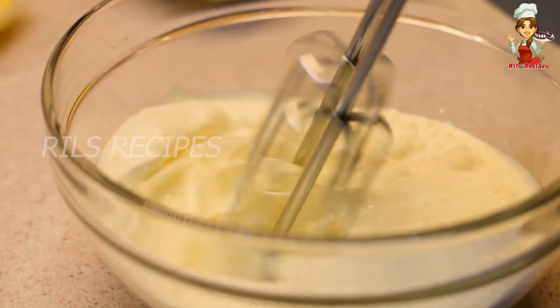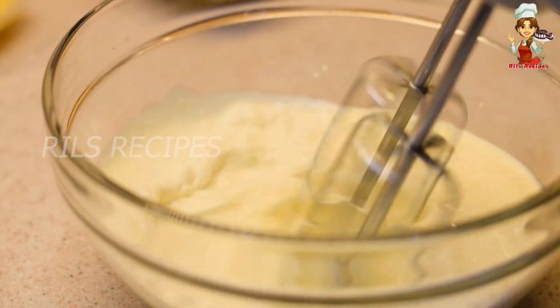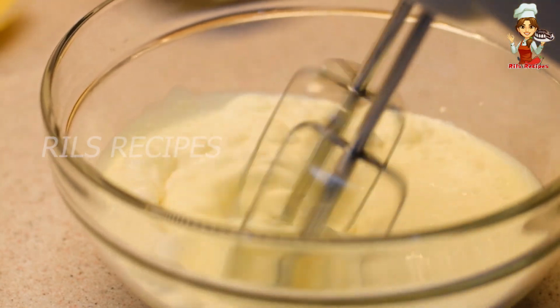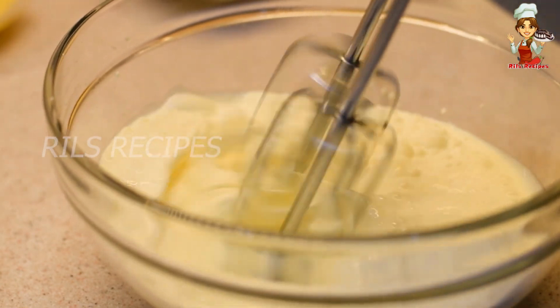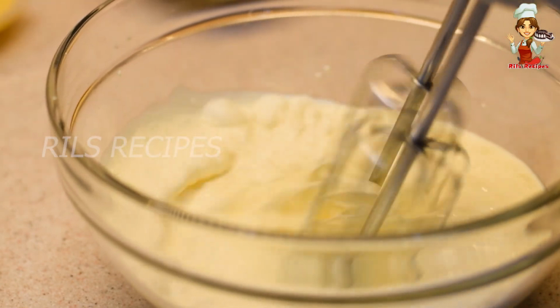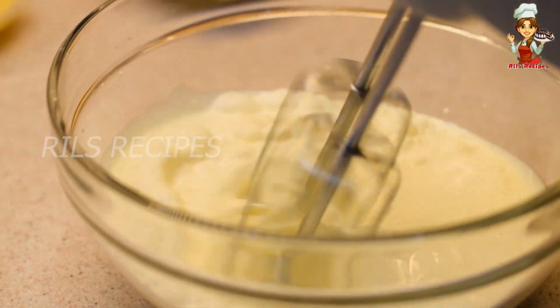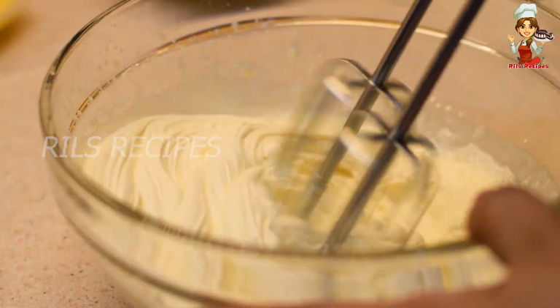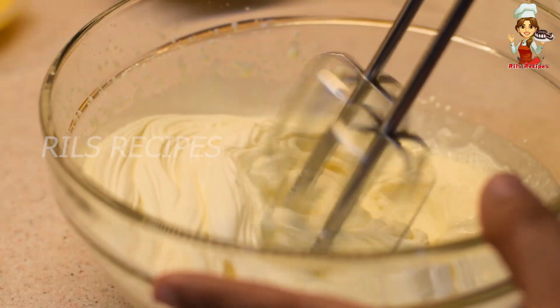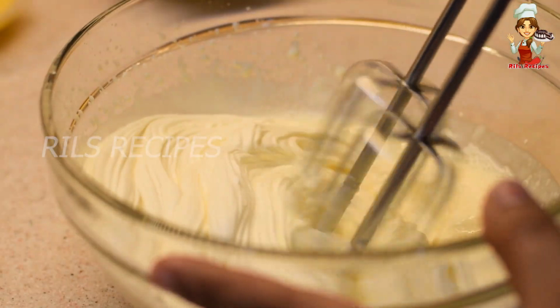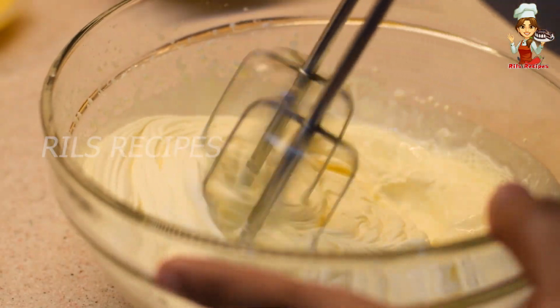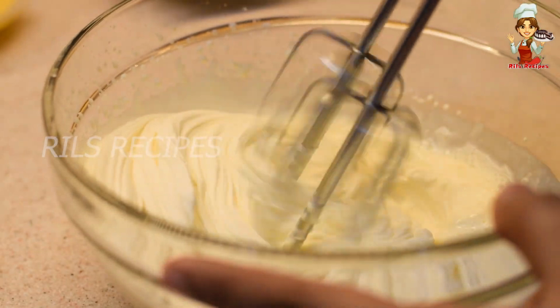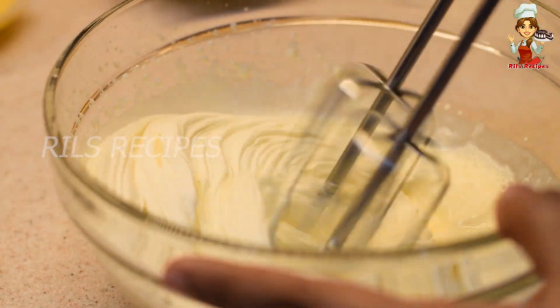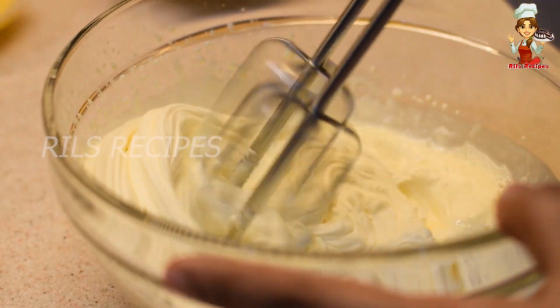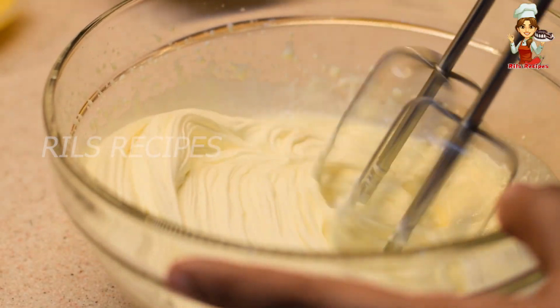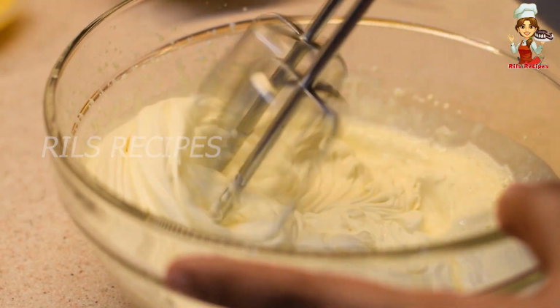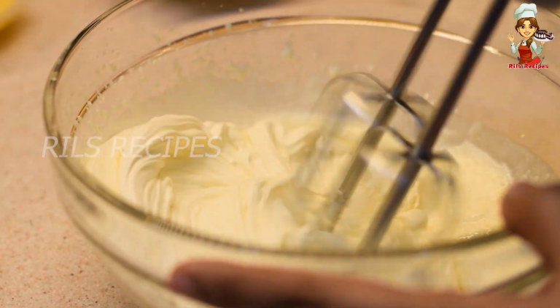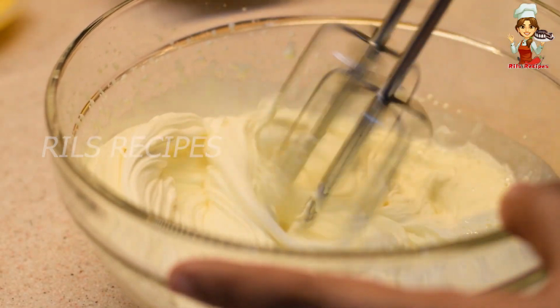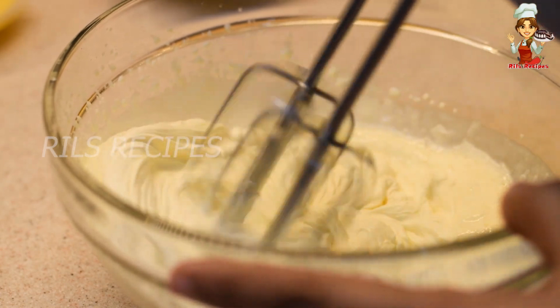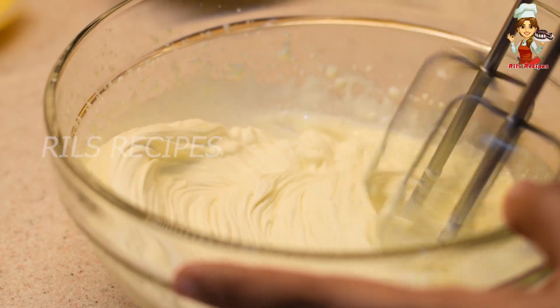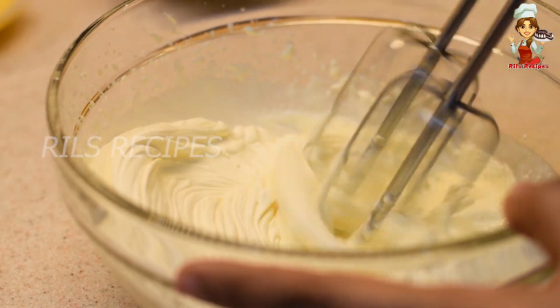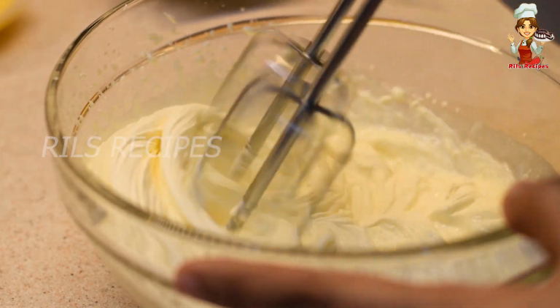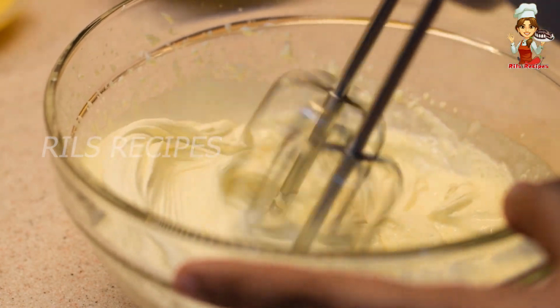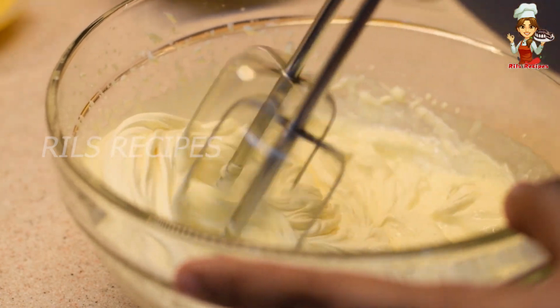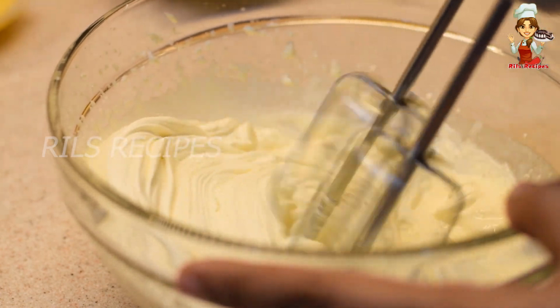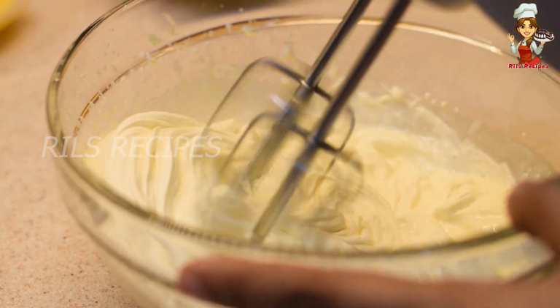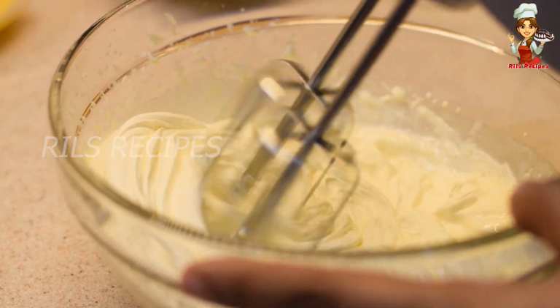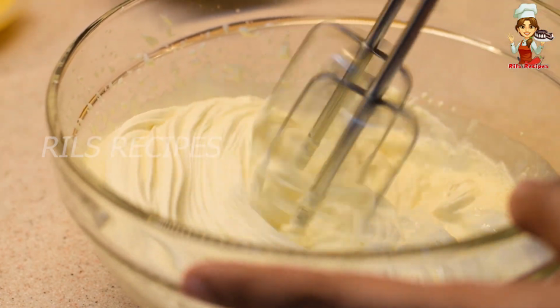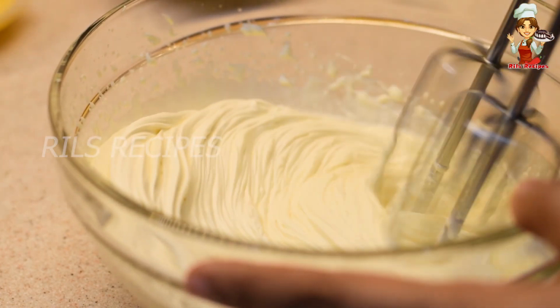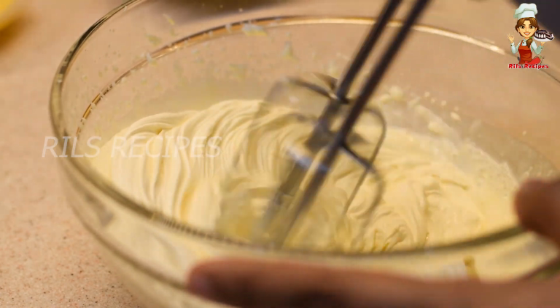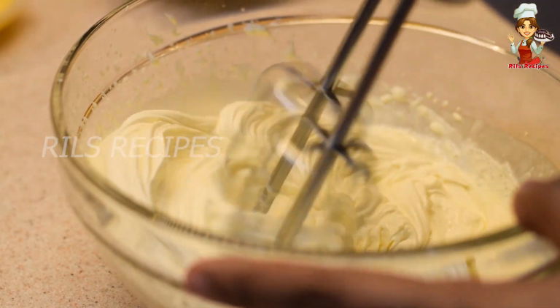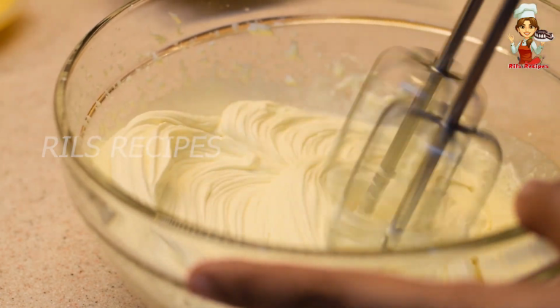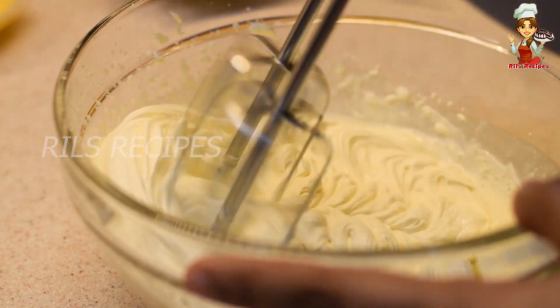When we put a dairy-based whipping cream in the pudding and ice cream, we get a good taste.